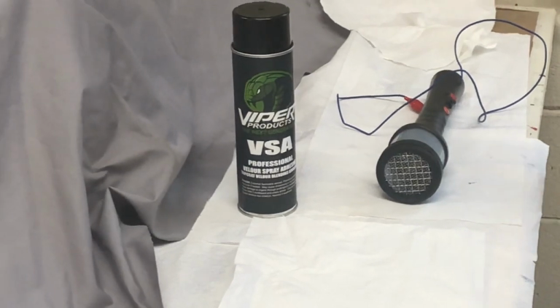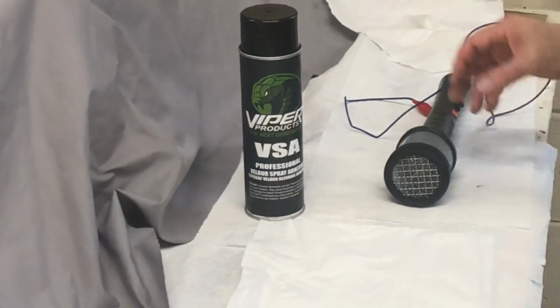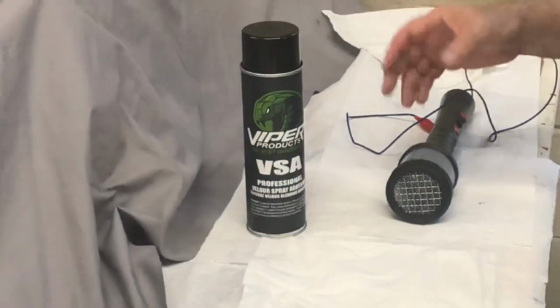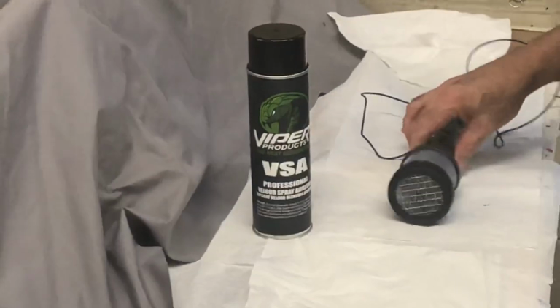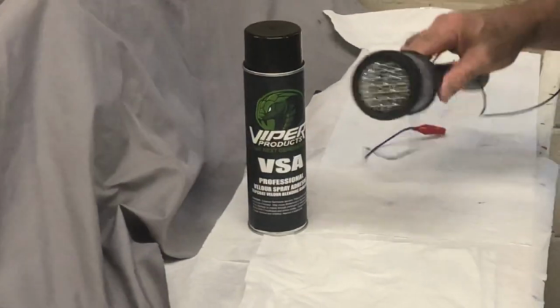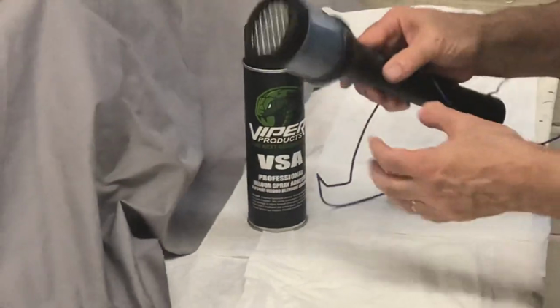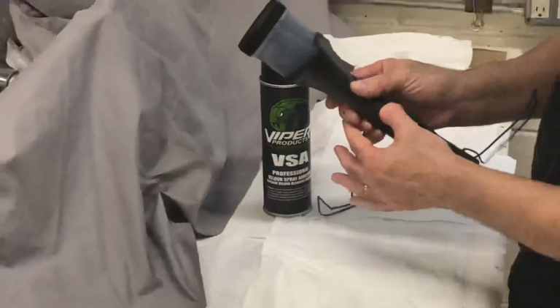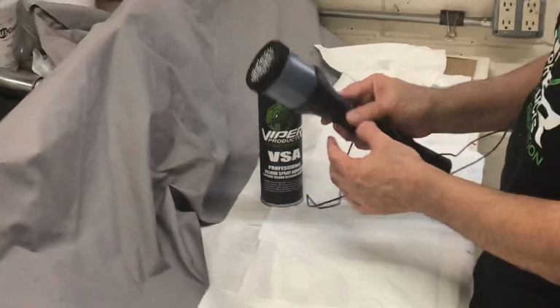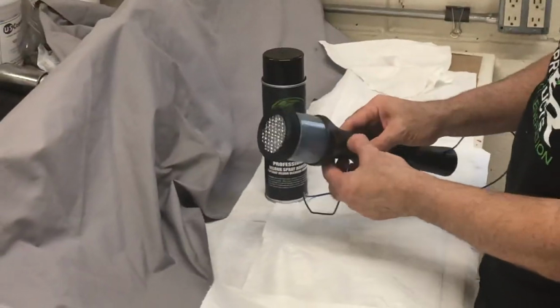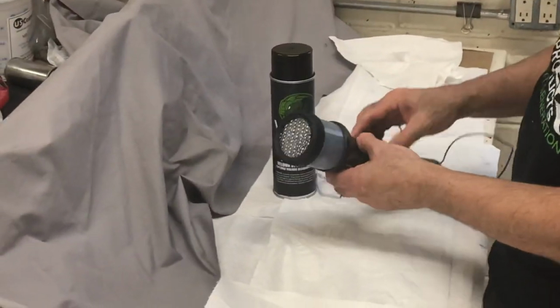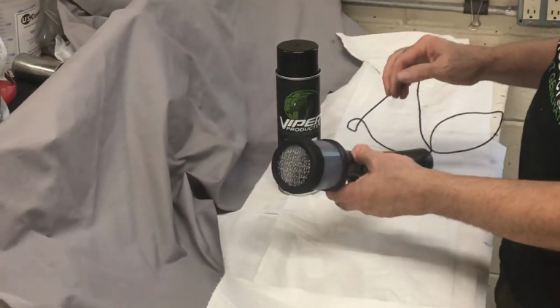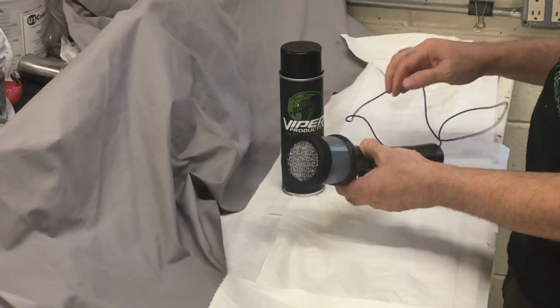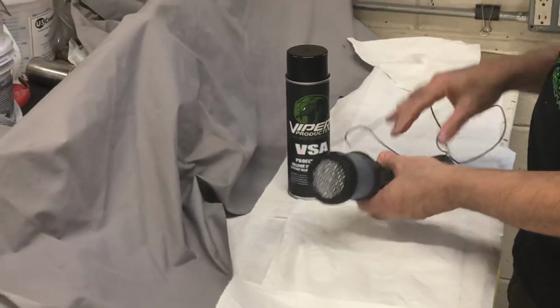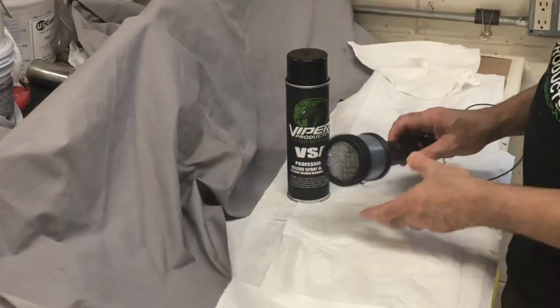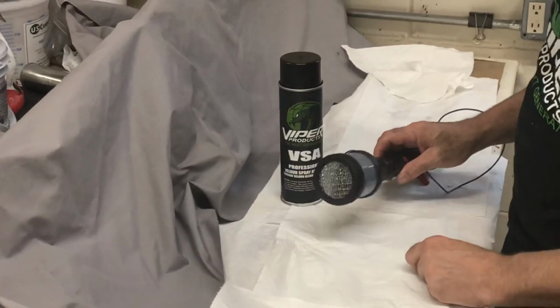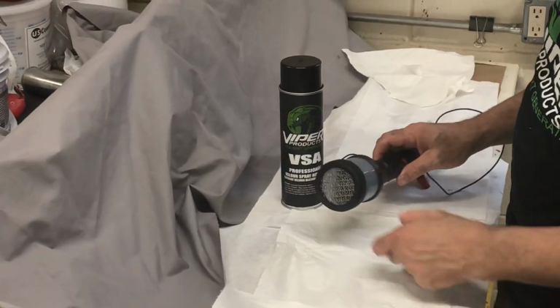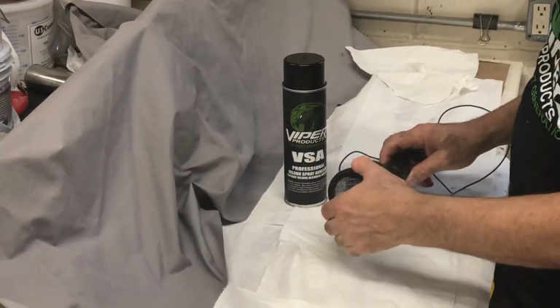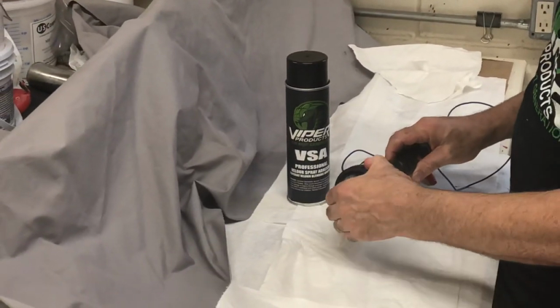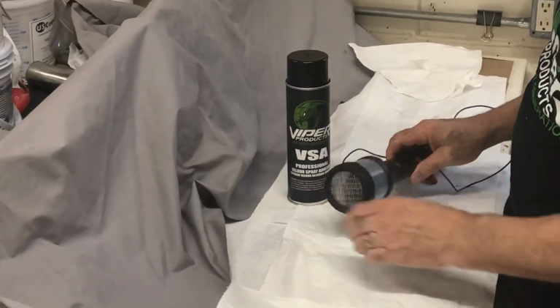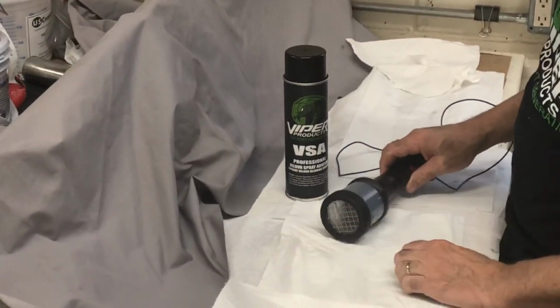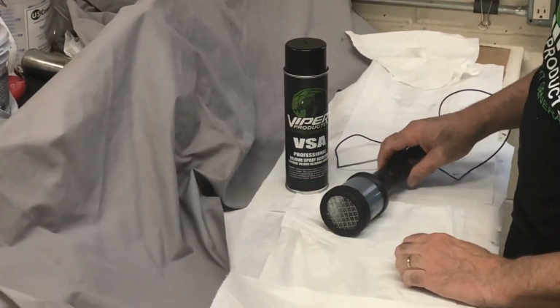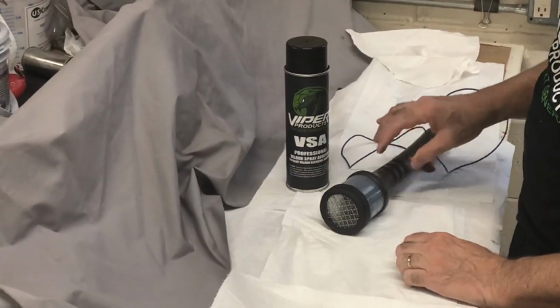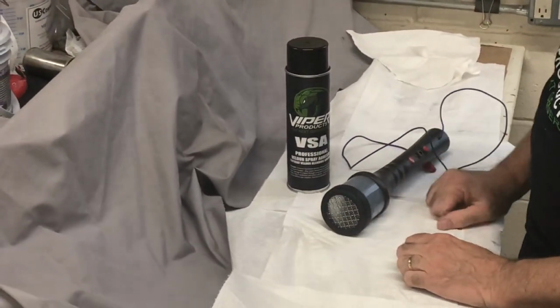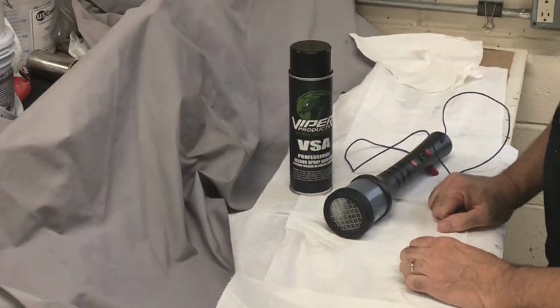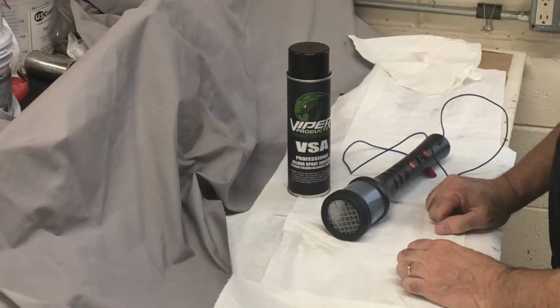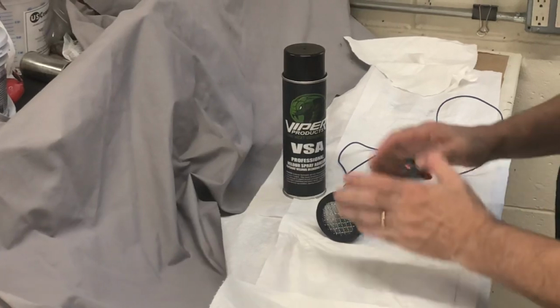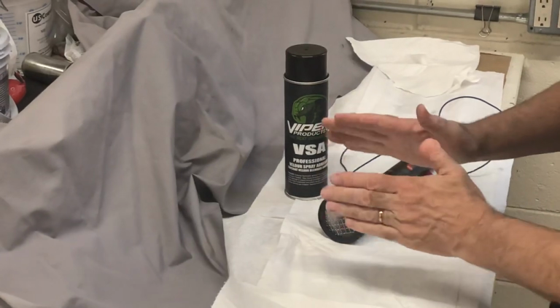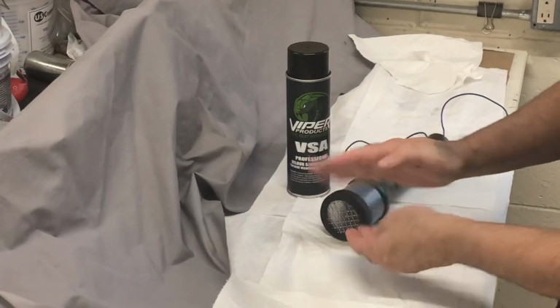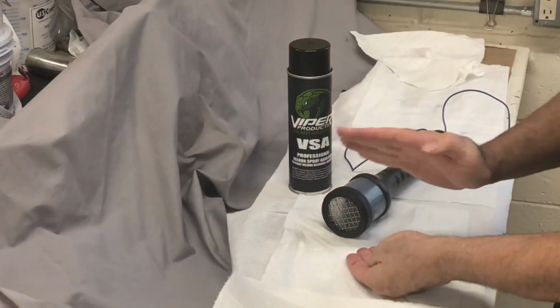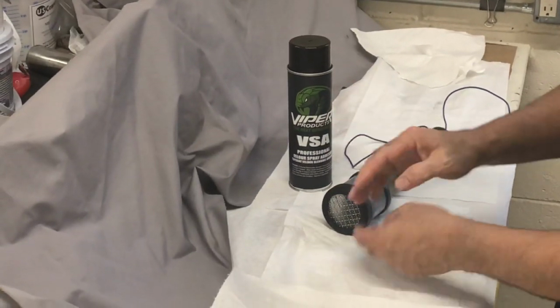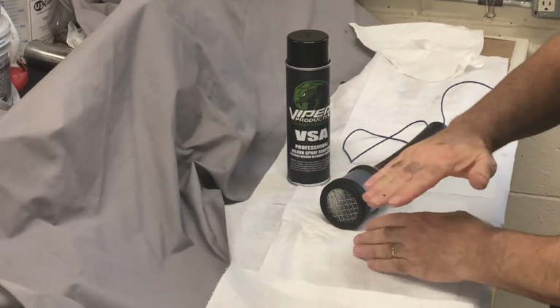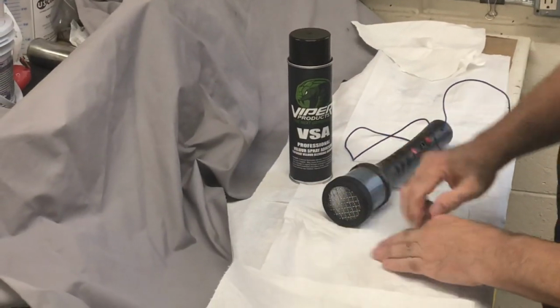Today what we want to do is show you our new Static Pro electrostatic applicator. This will make your repairs look a little bit better on your cloth repairs by making the fibers stand up on end rather than lay flat.